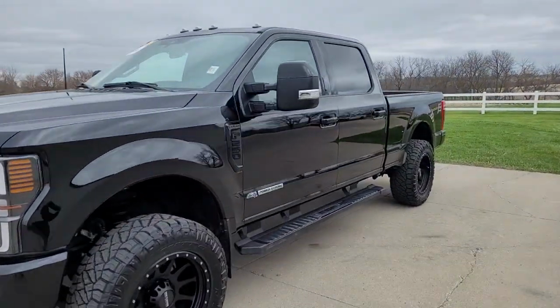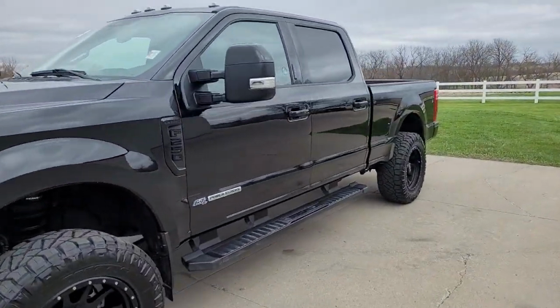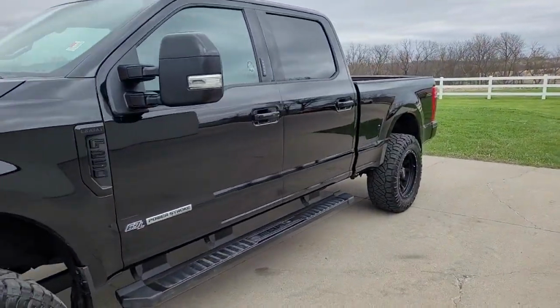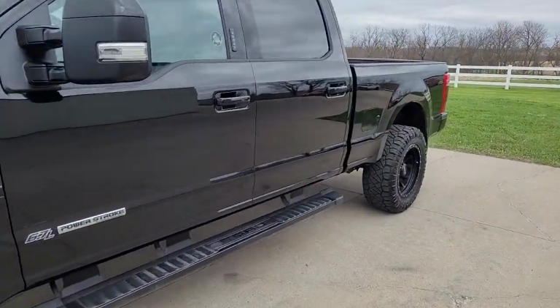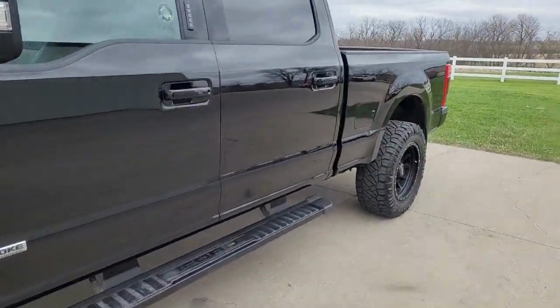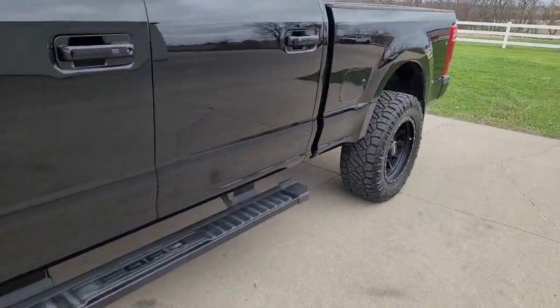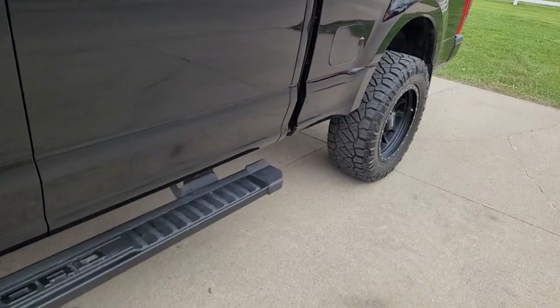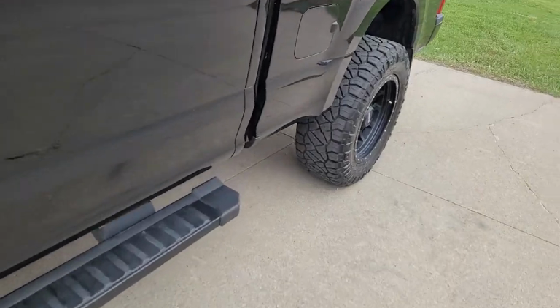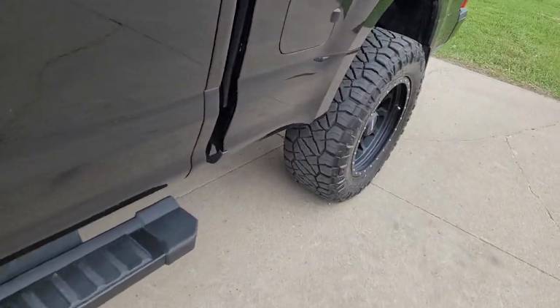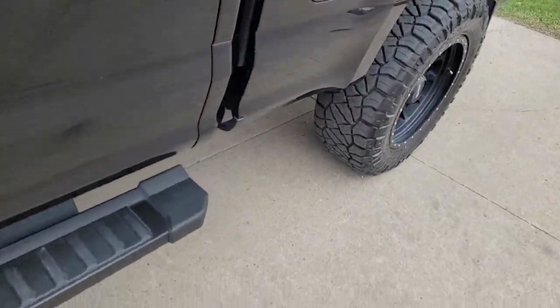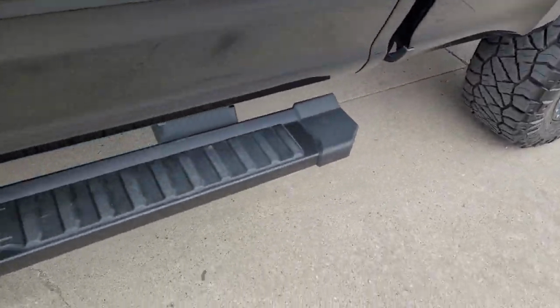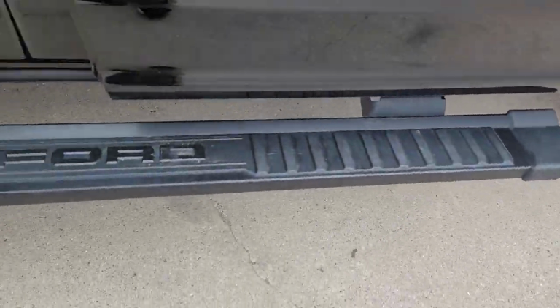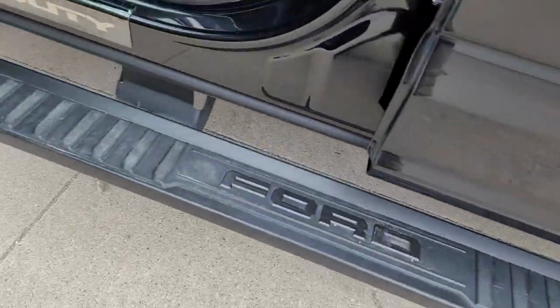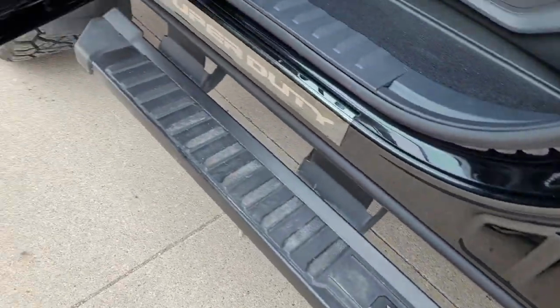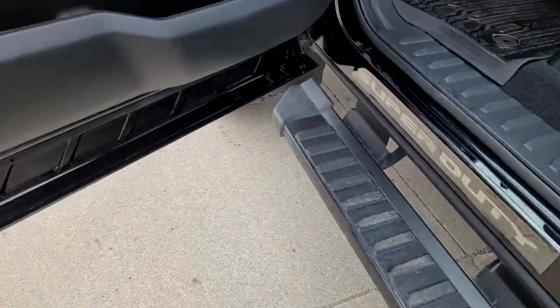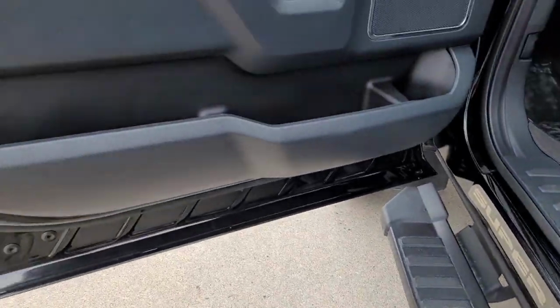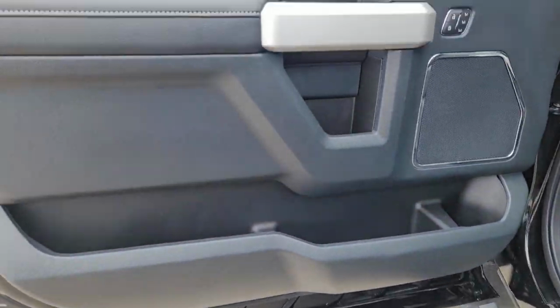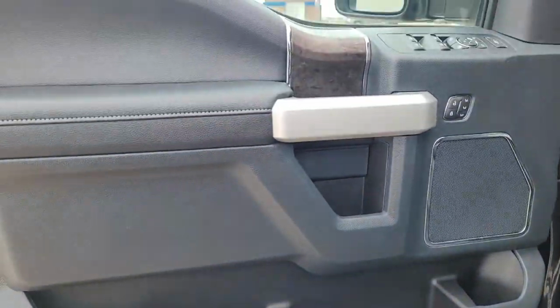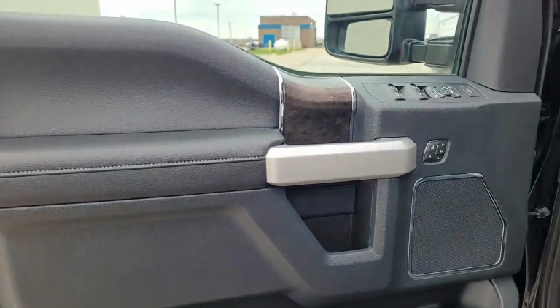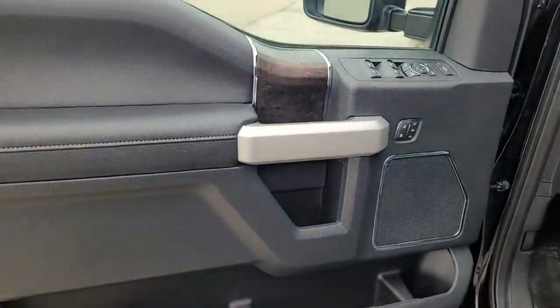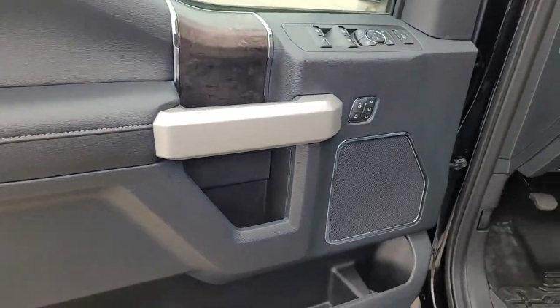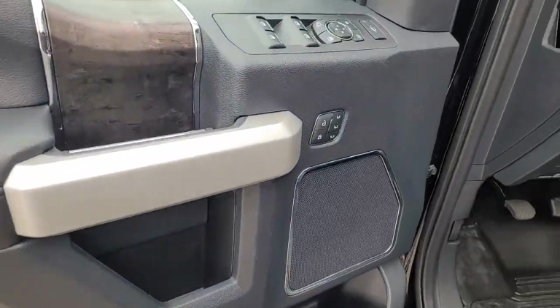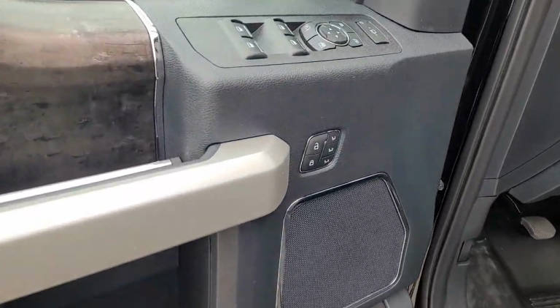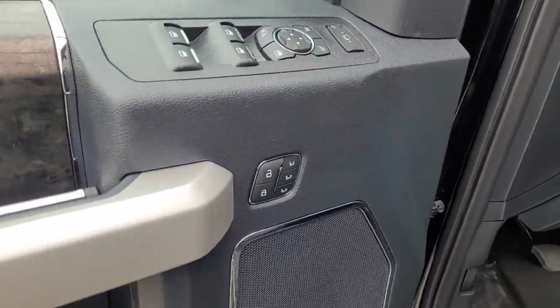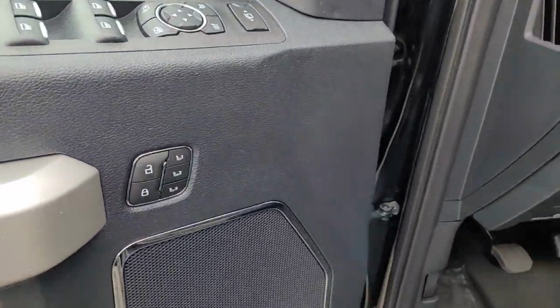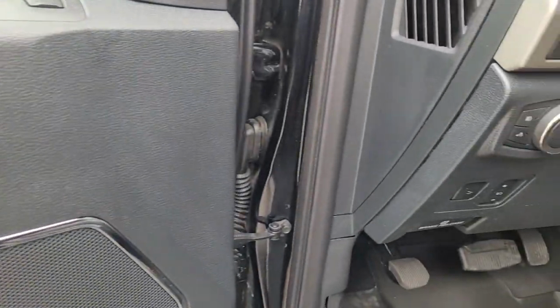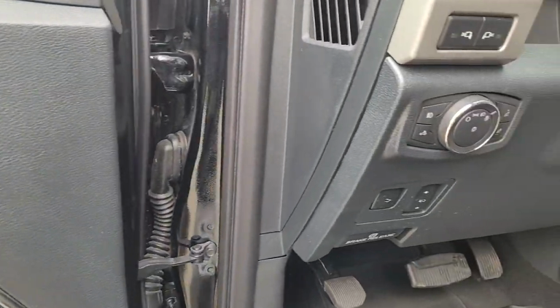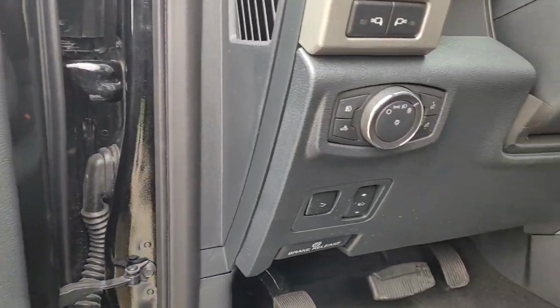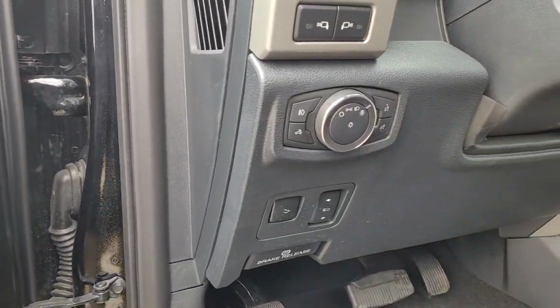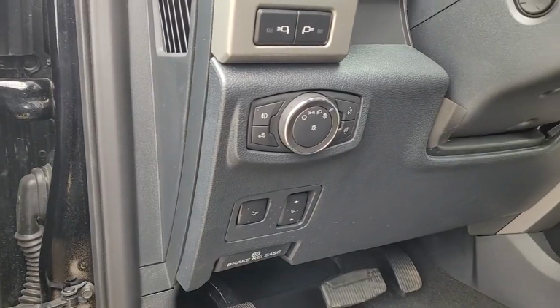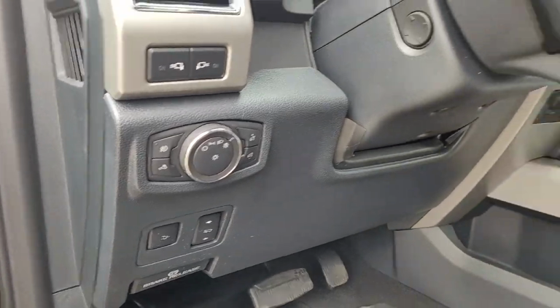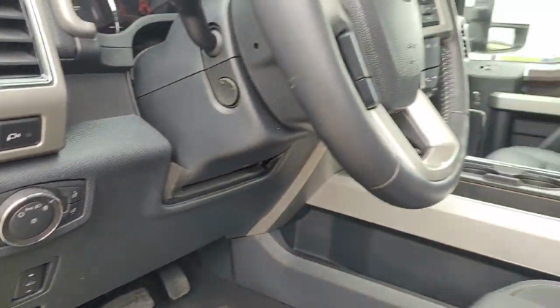This F-250 leverages military-grade aluminum alloy, high-strength steel, rugged components, a stiffer, stronger frame than previous models, and improved axle strength to bring you extraordinary performance even in the most extreme conditions.